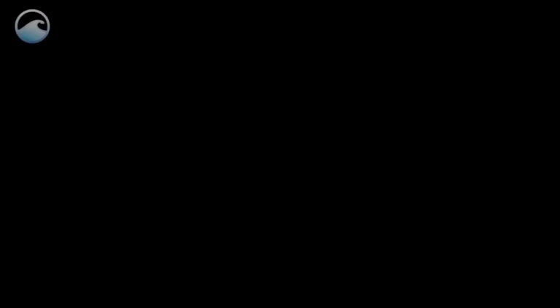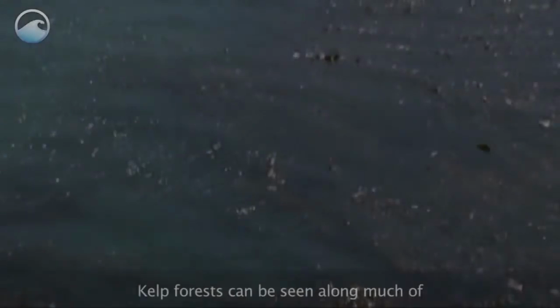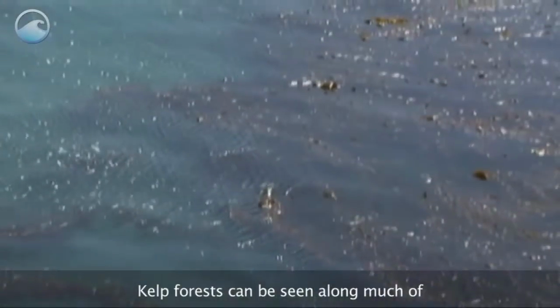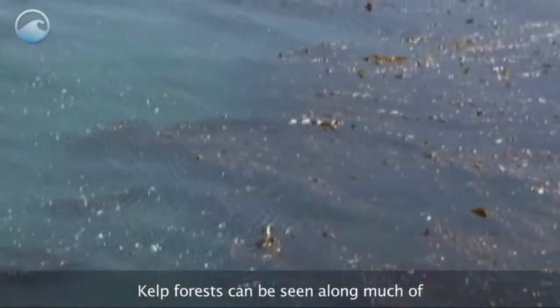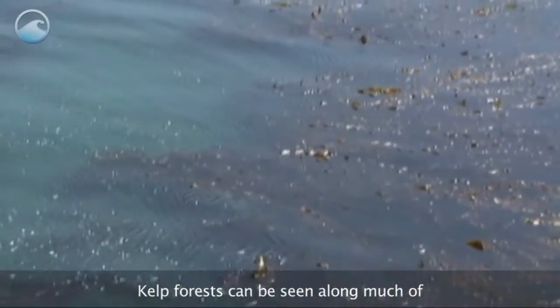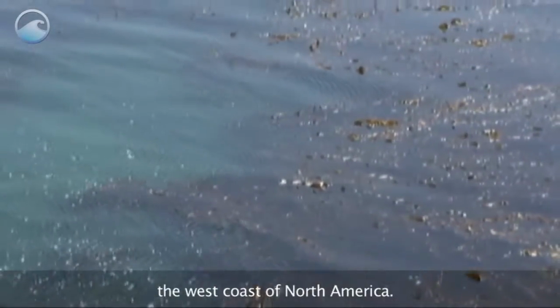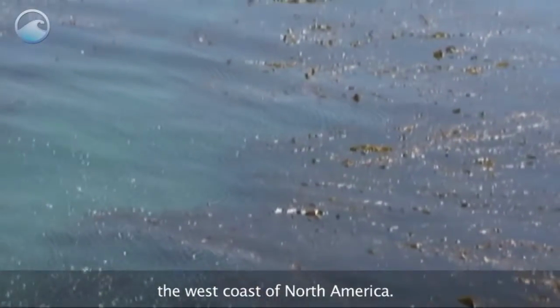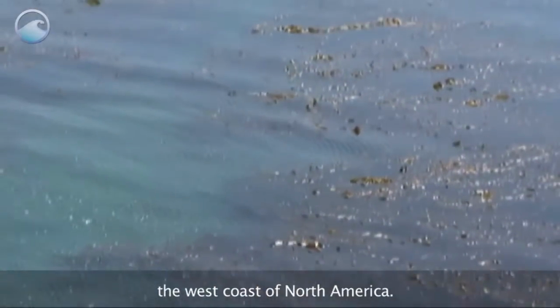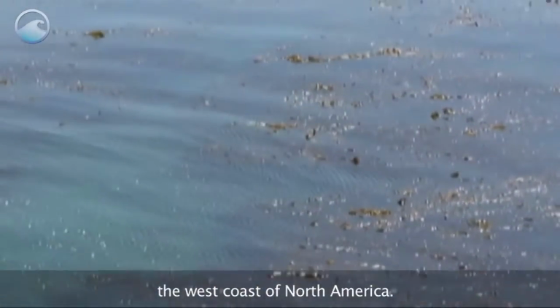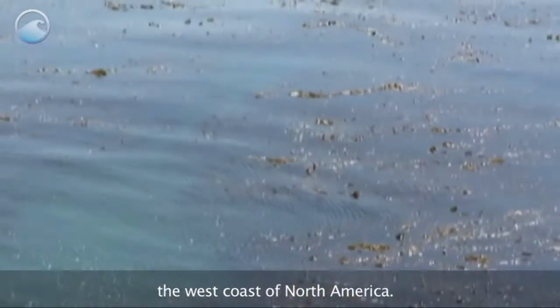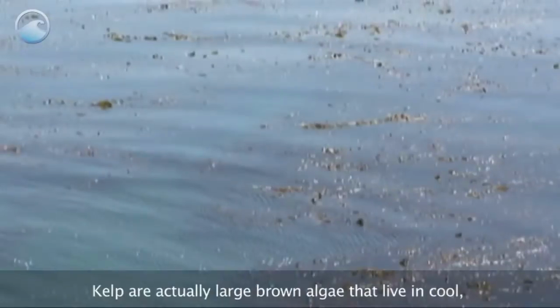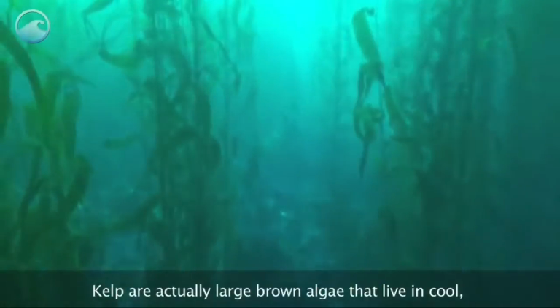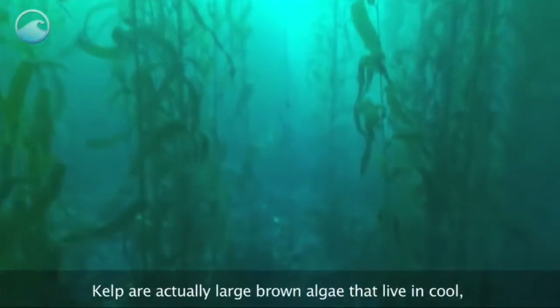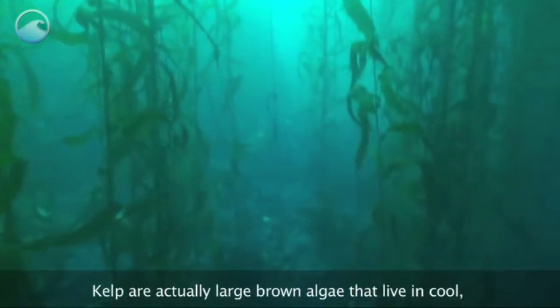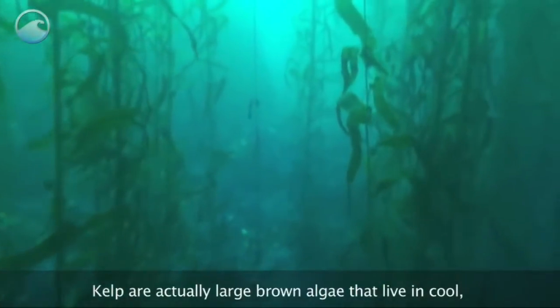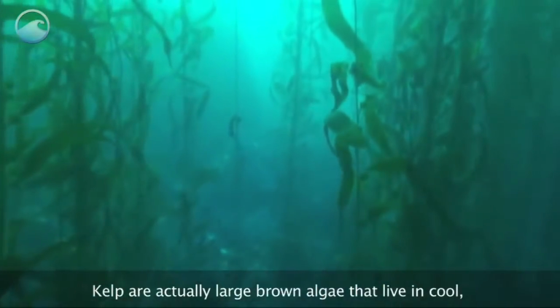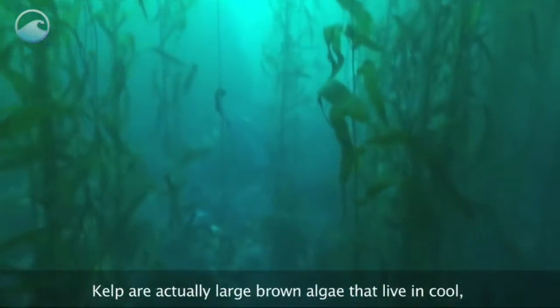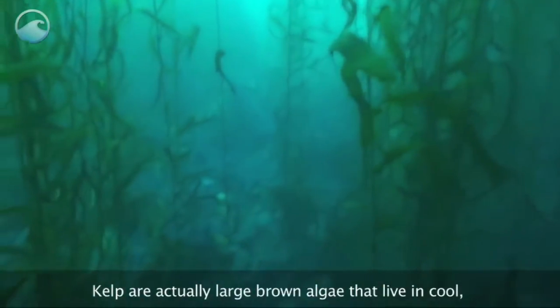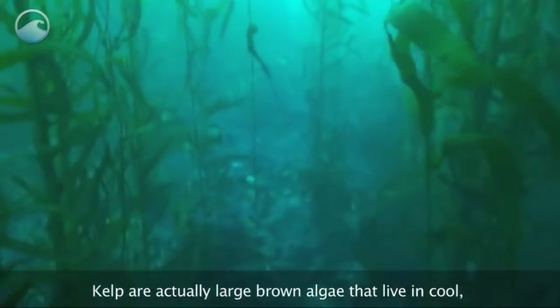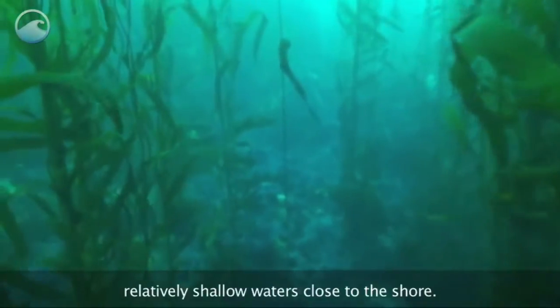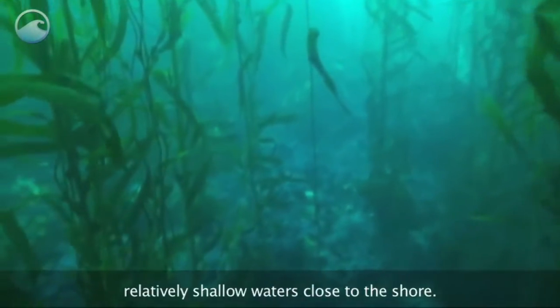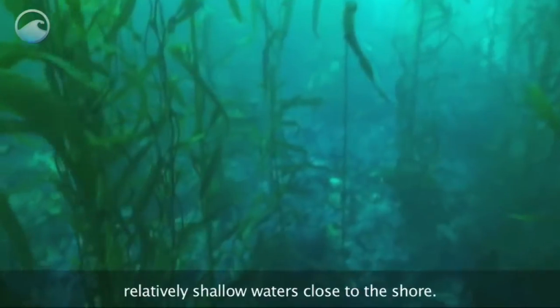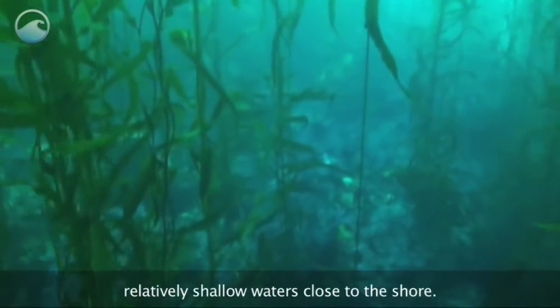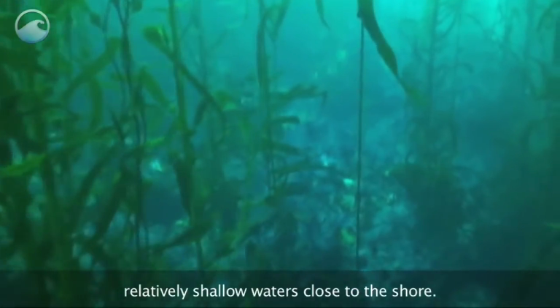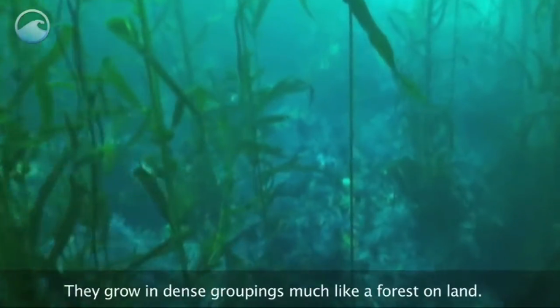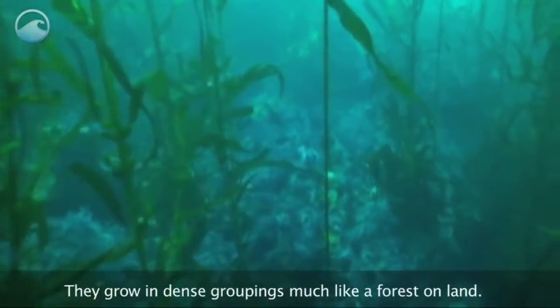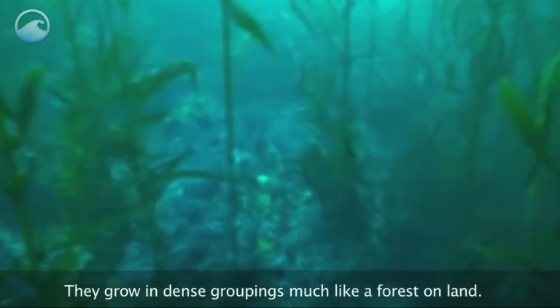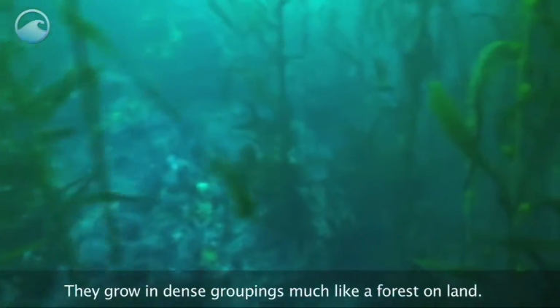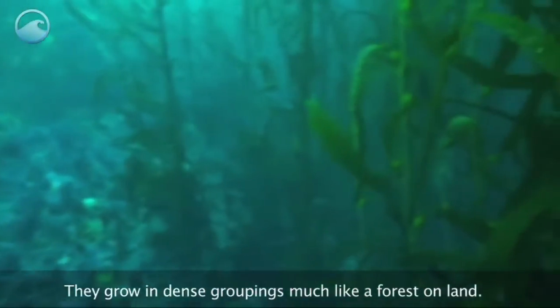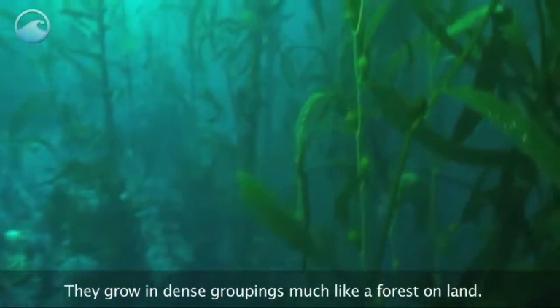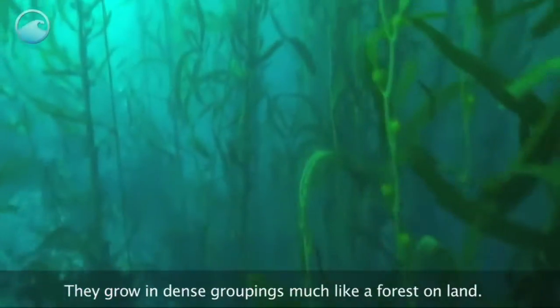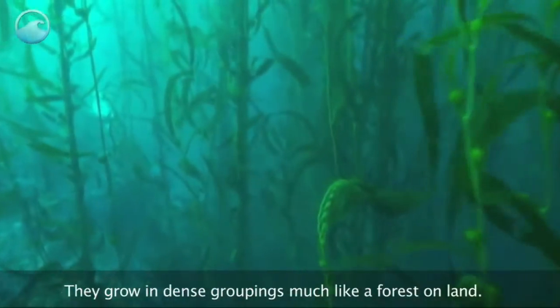Kelp forests can be seen along much of the west coast of North America. Kelp are actually large brown algae that live in cool, relatively shallow waters close to the shore. They grow in dense groupings, much like a forest on land.